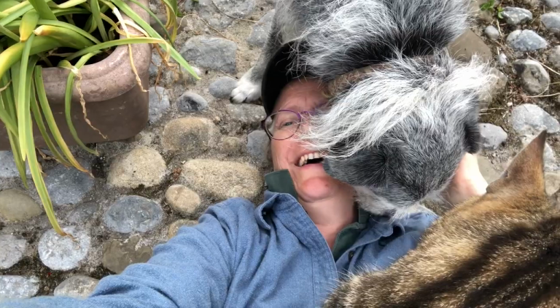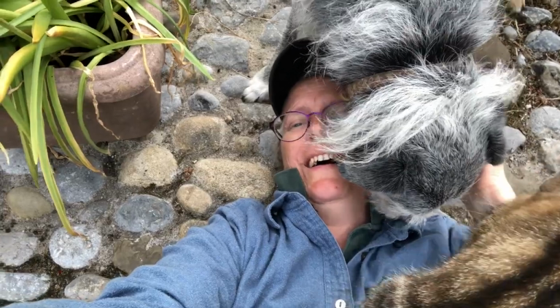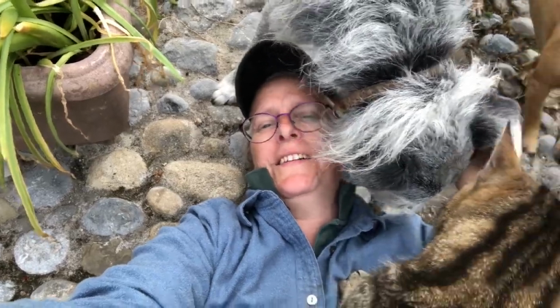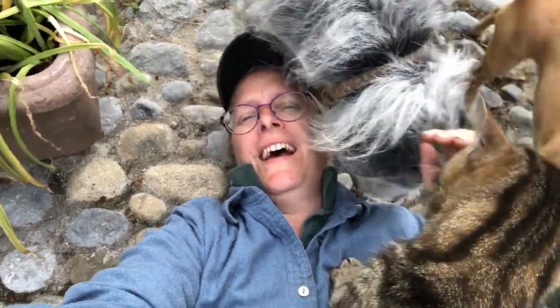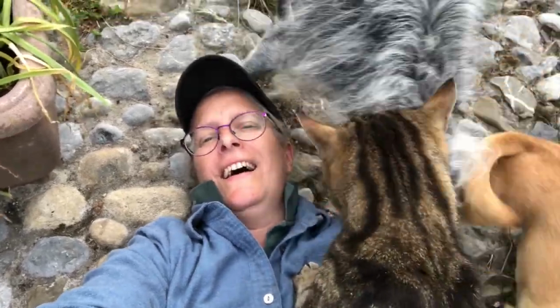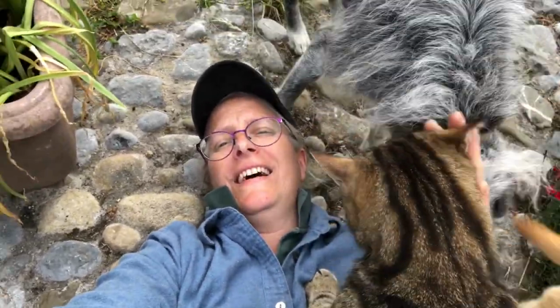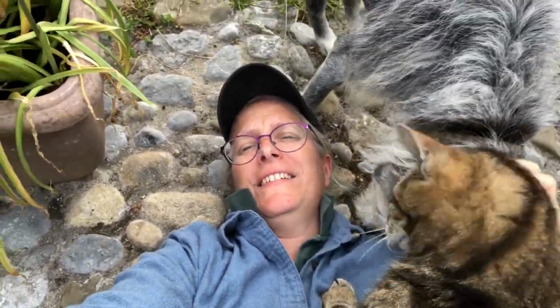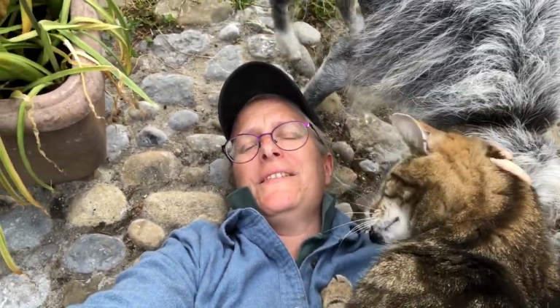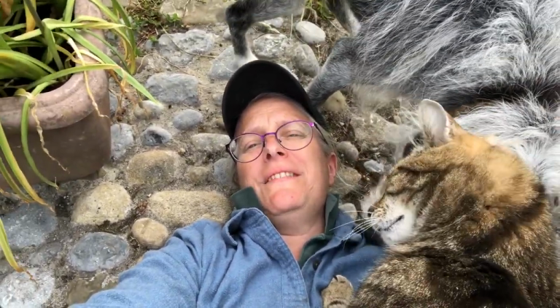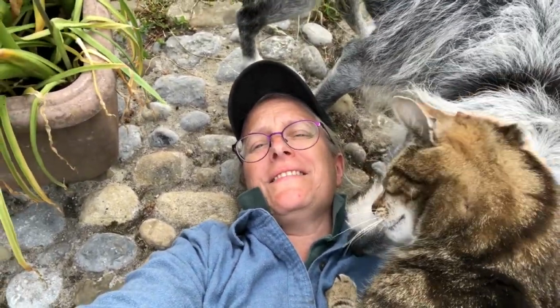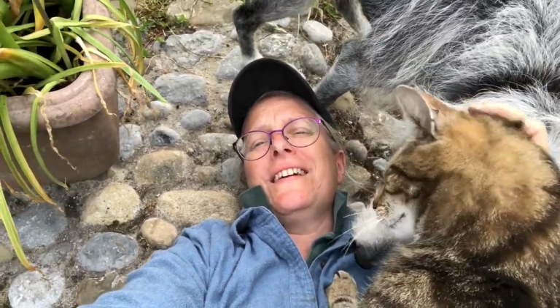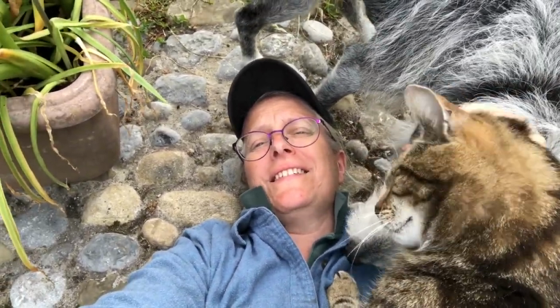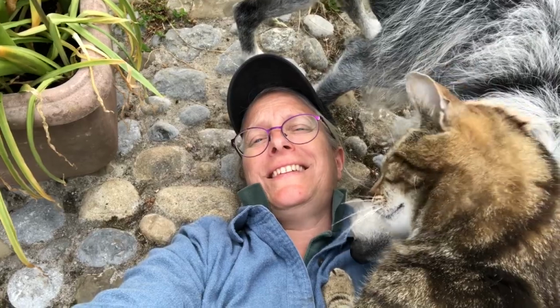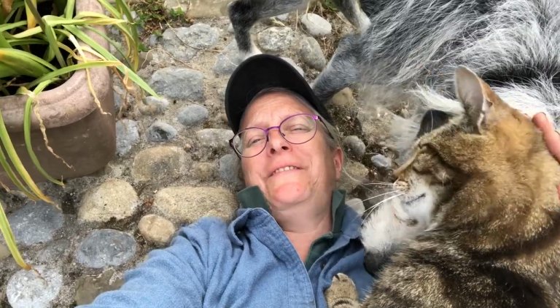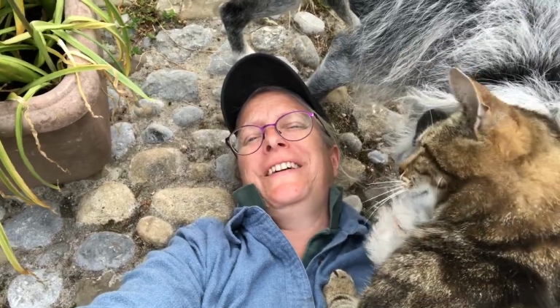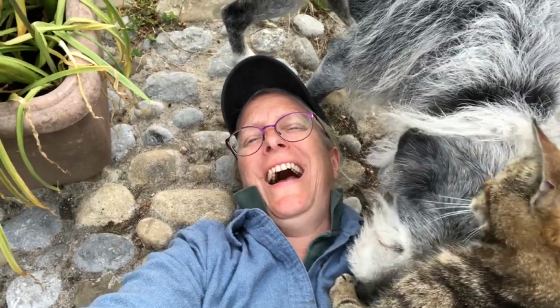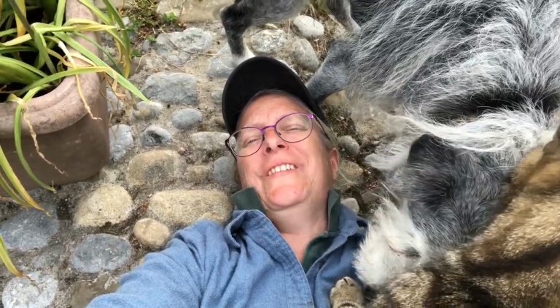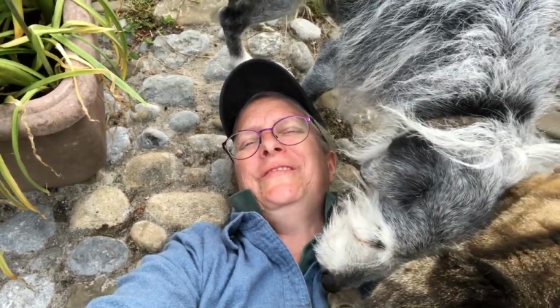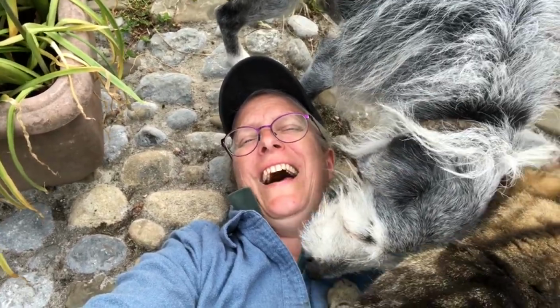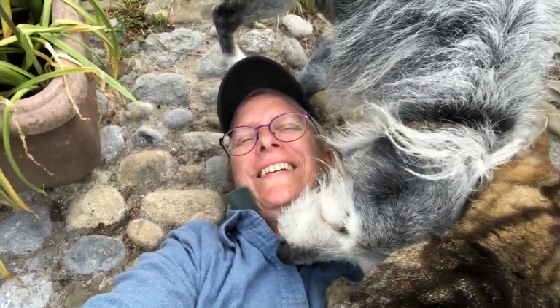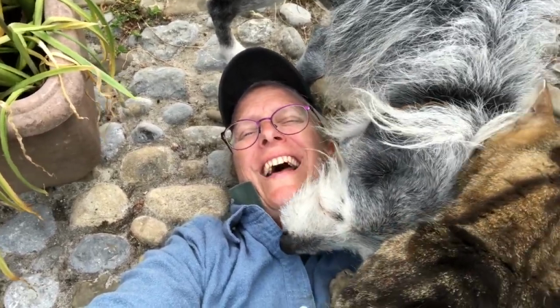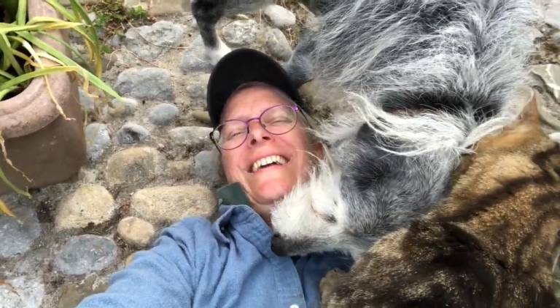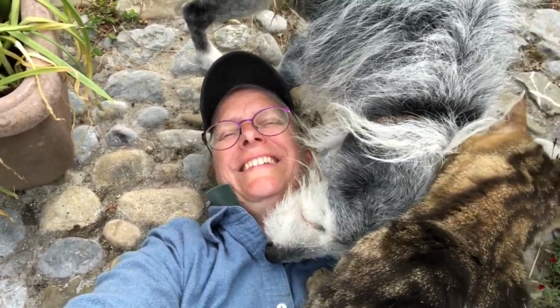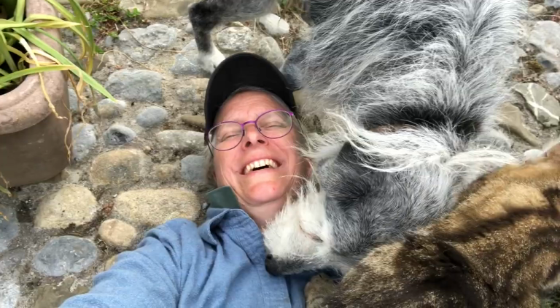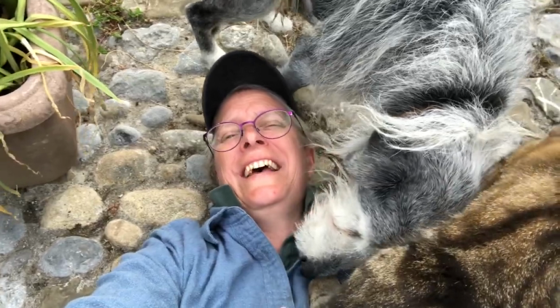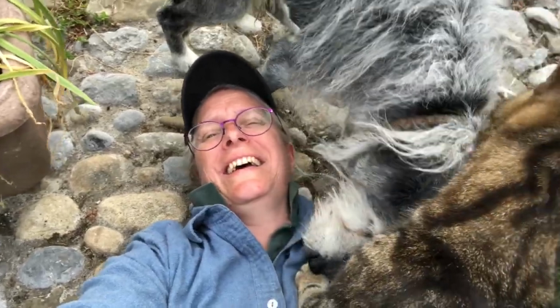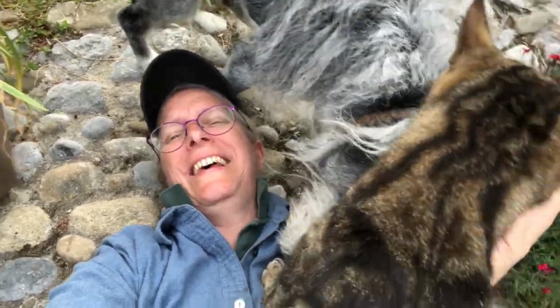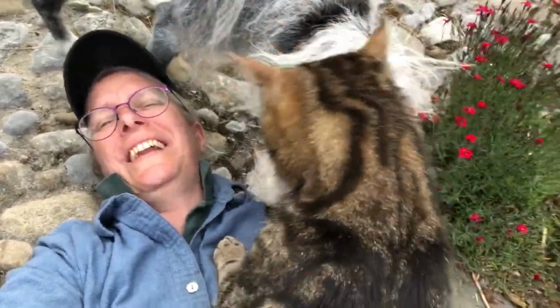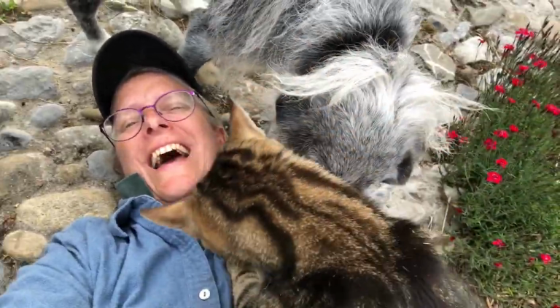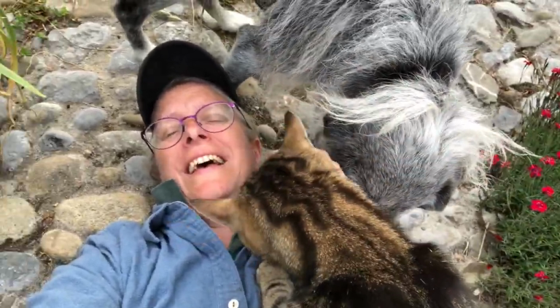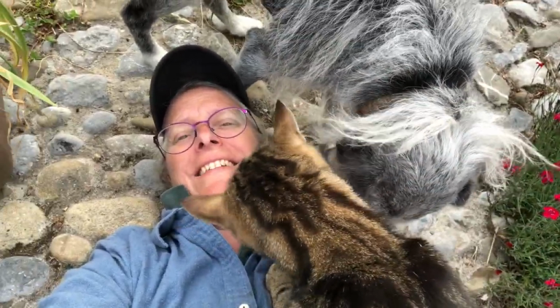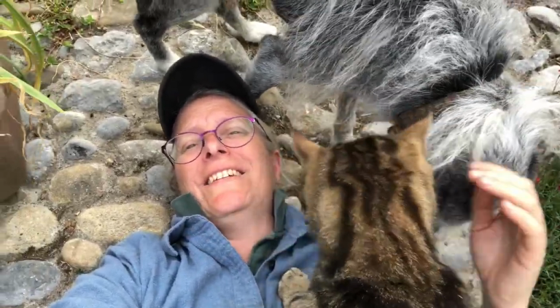I'm lying here on the ground to take a photograph of some flowers, and I can't do it, because I've got a cat and dogs.